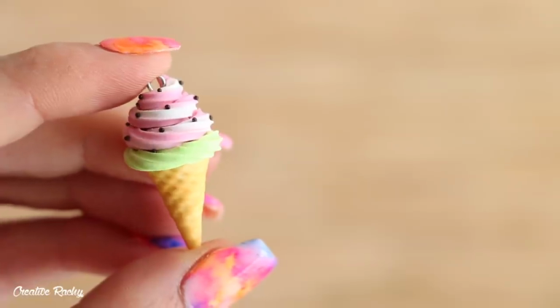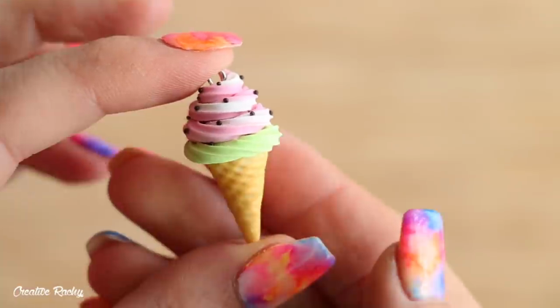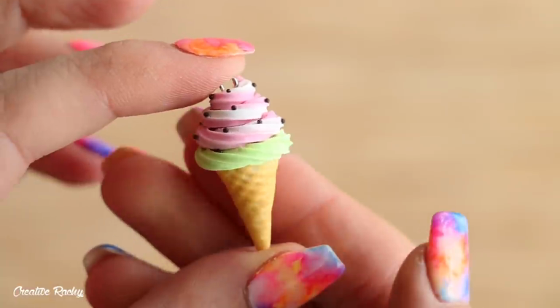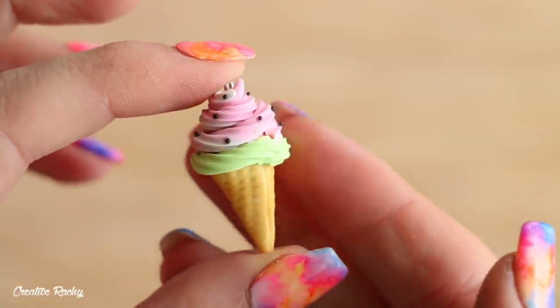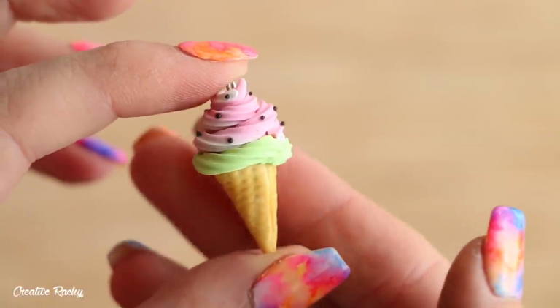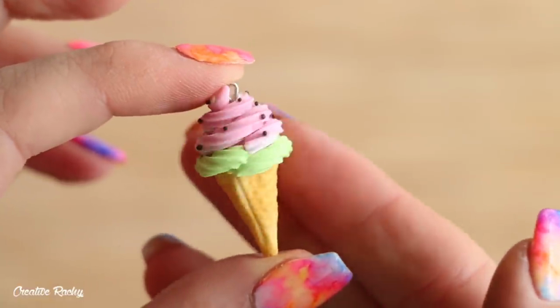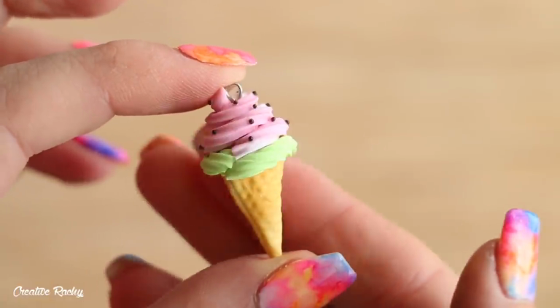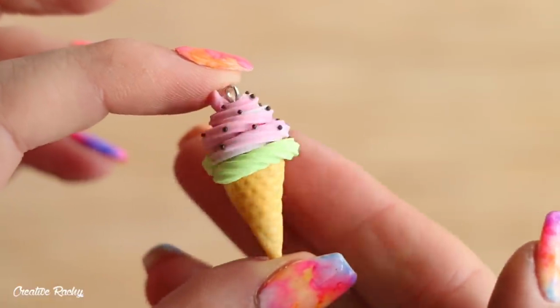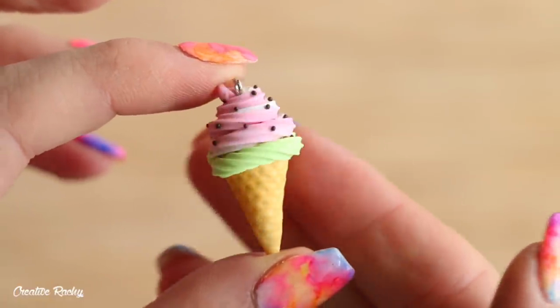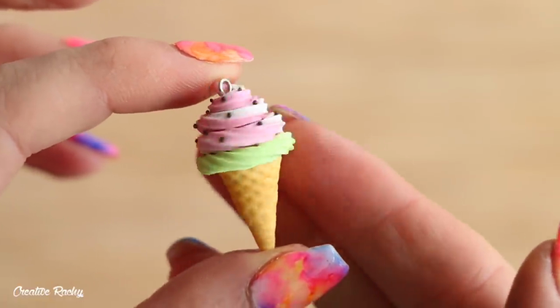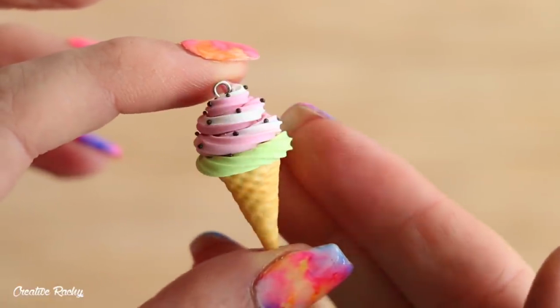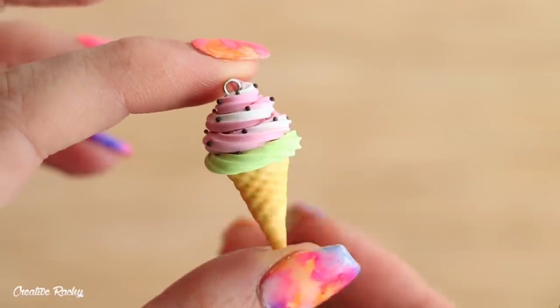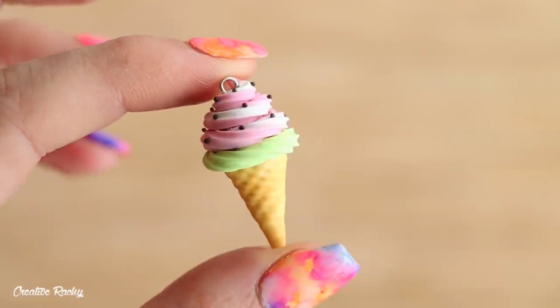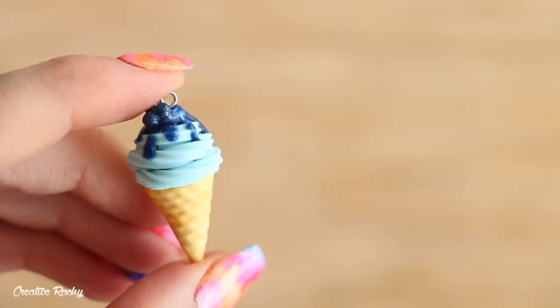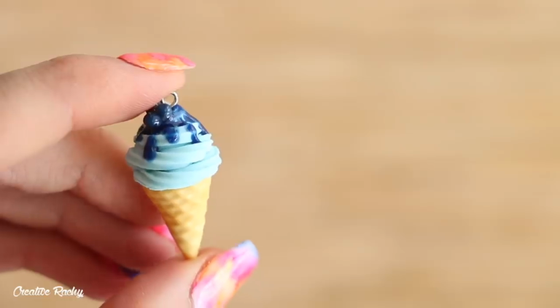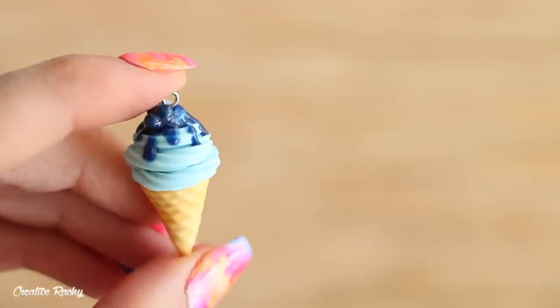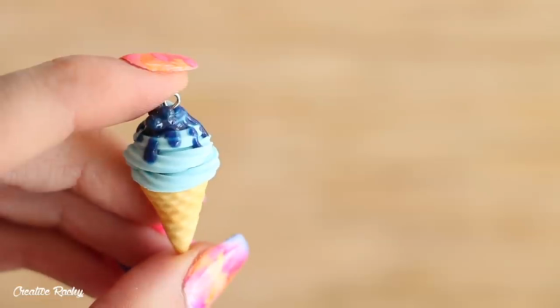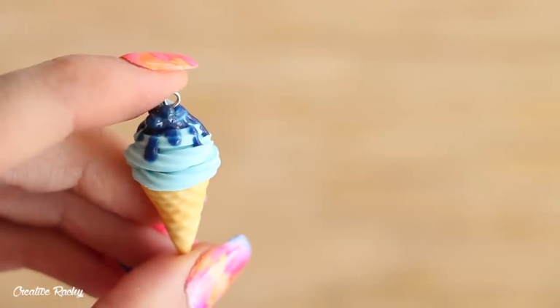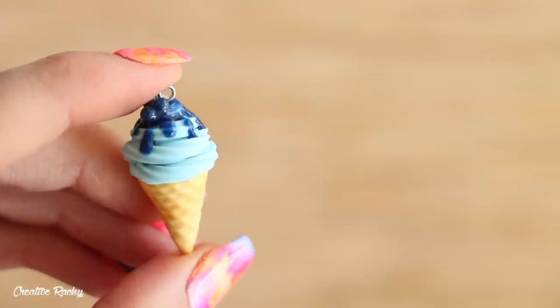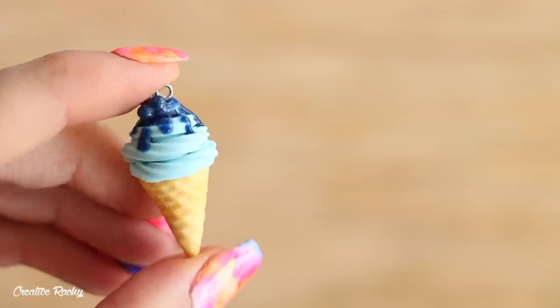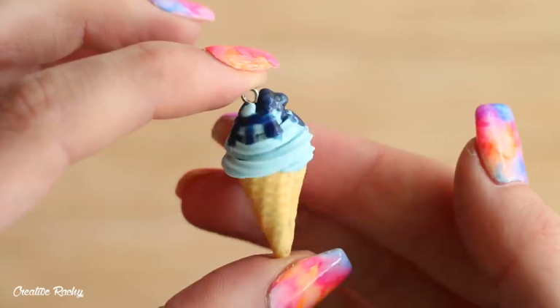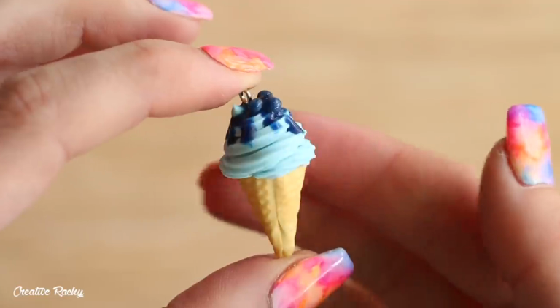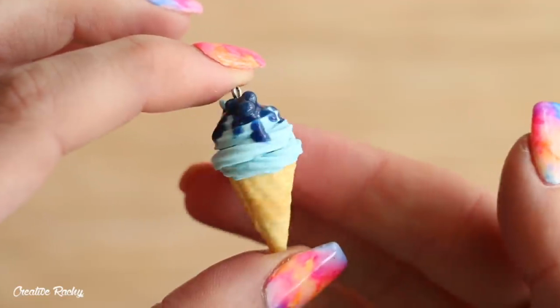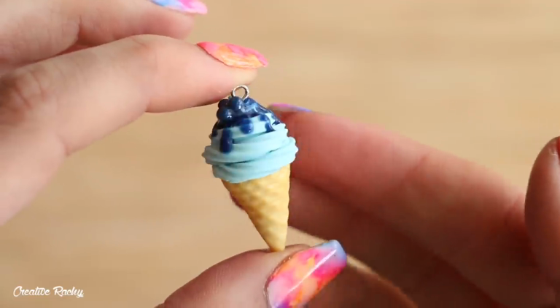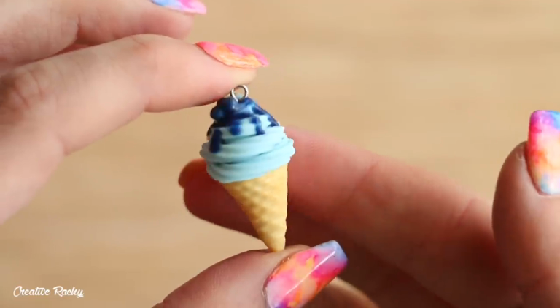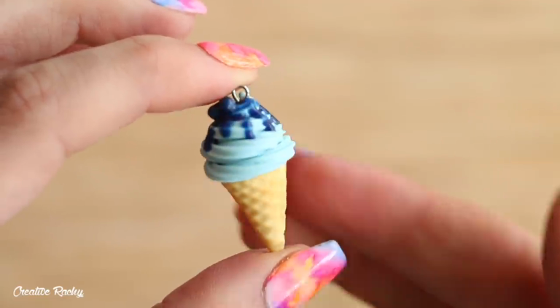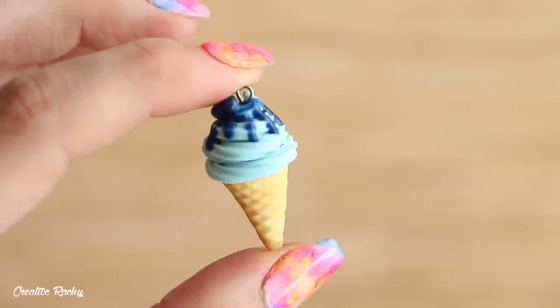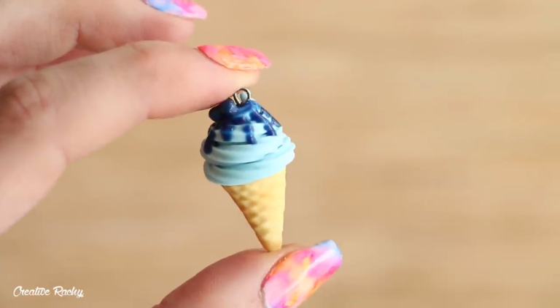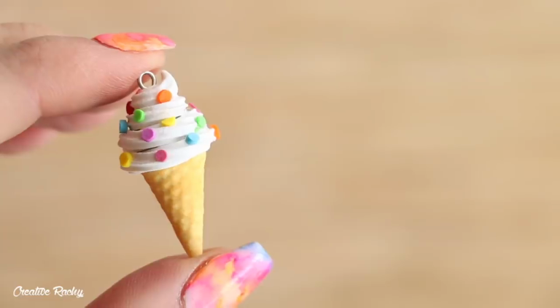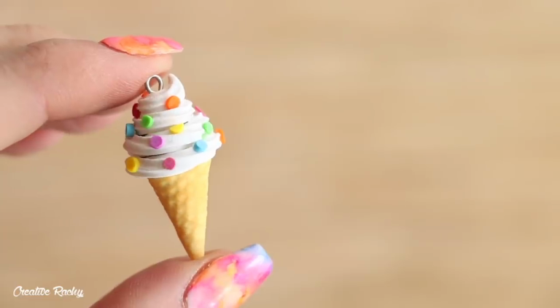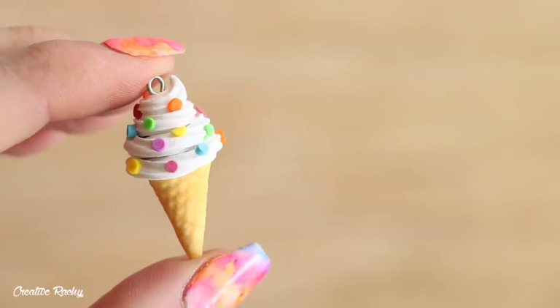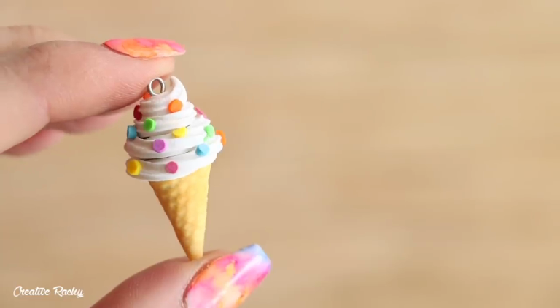If you enjoyed this polymer clay tutorial please don't forget to give the video a big thumbs up and also subscribe to my channel for lots more crafty videos. I will see you next time — bye guys!